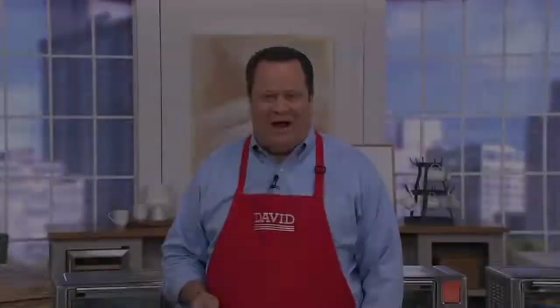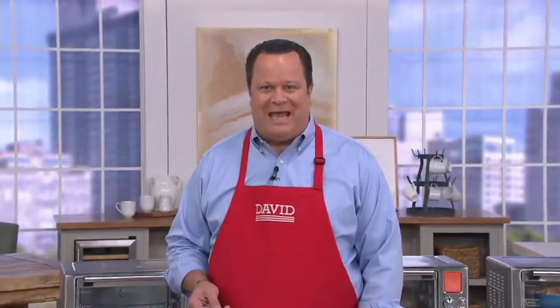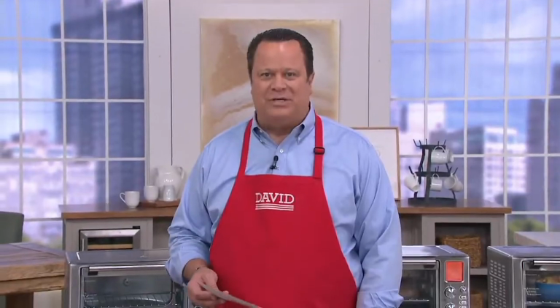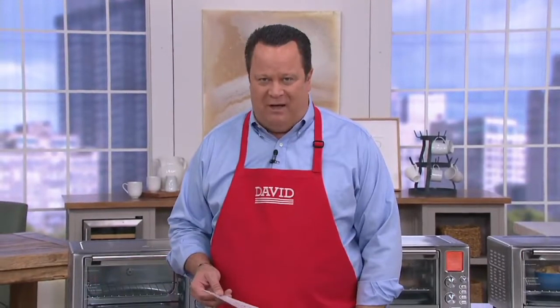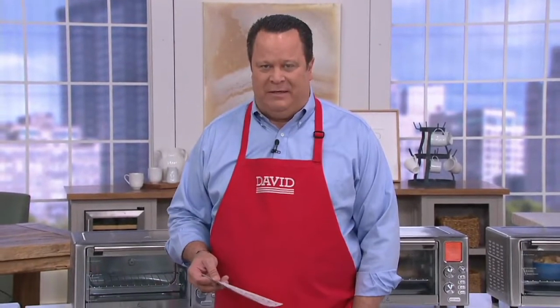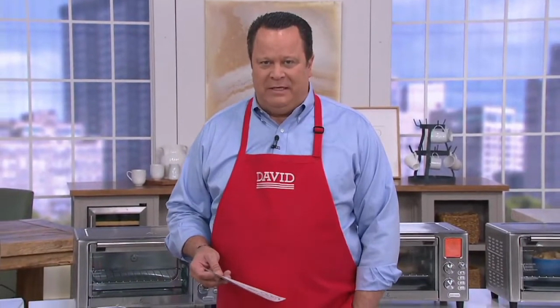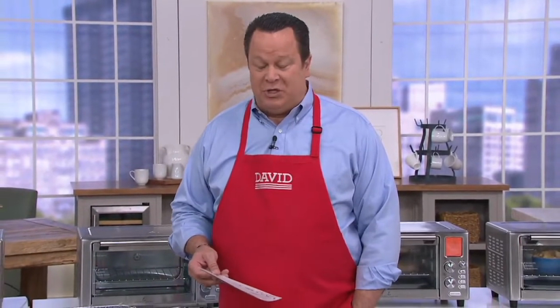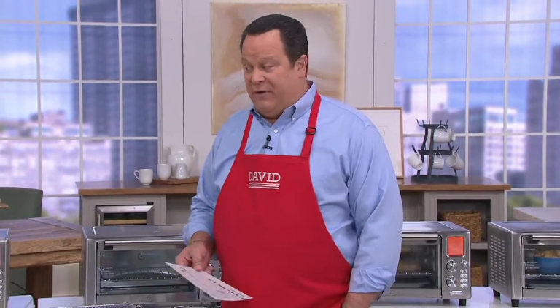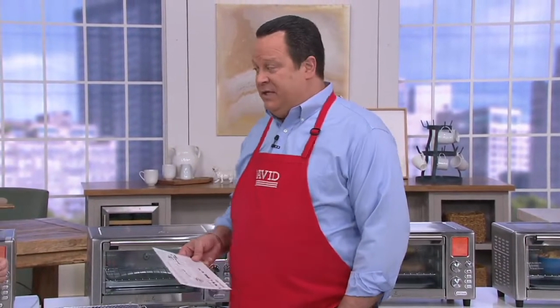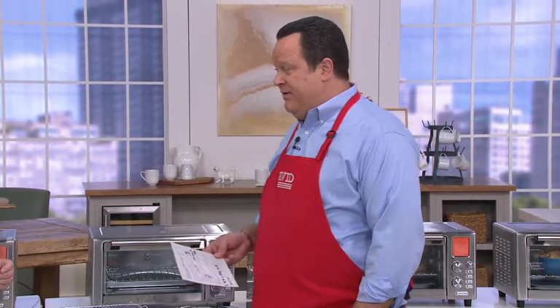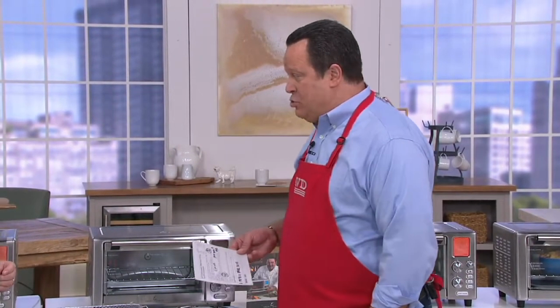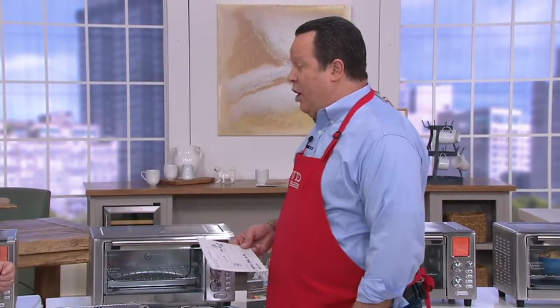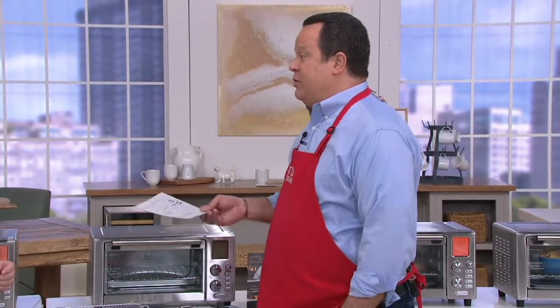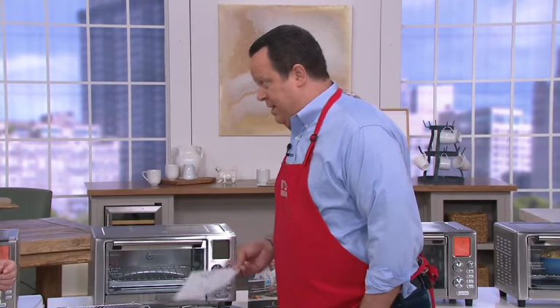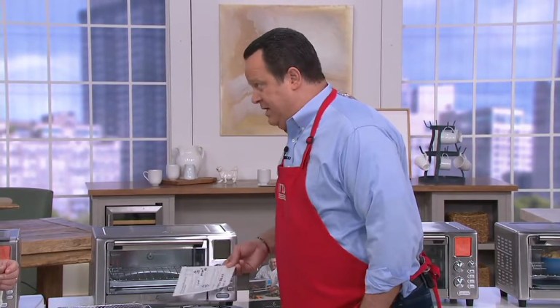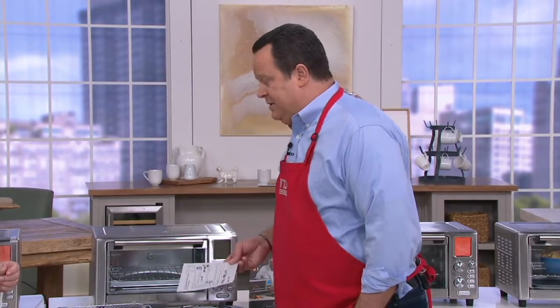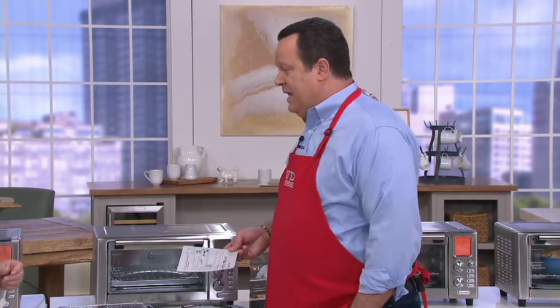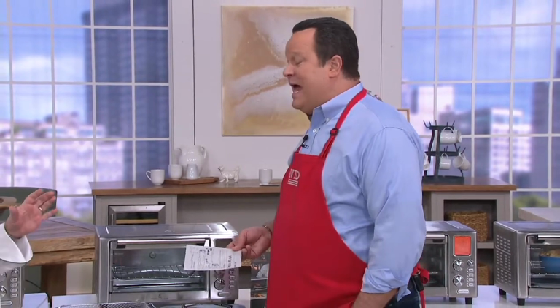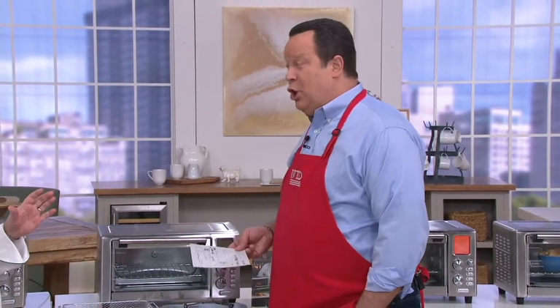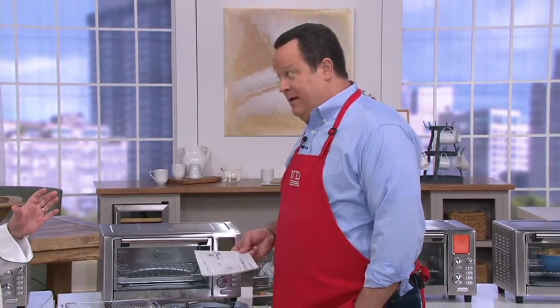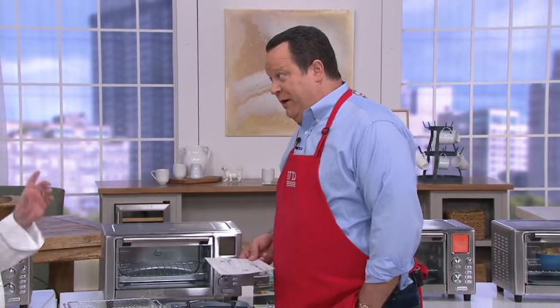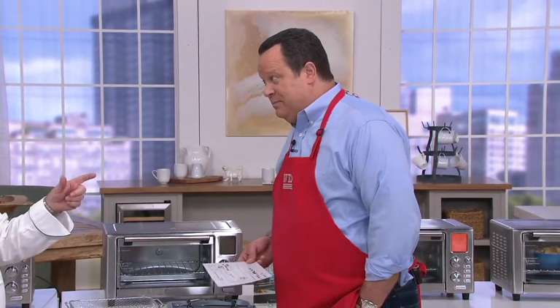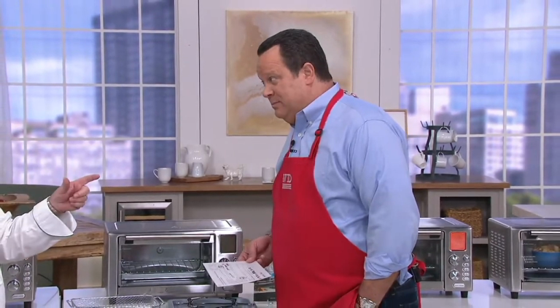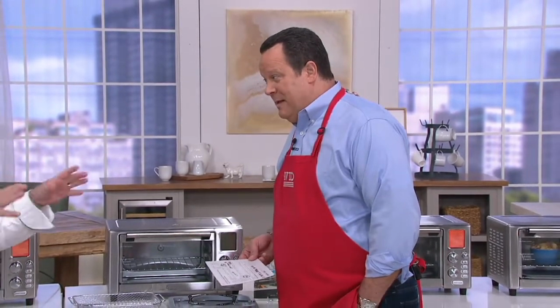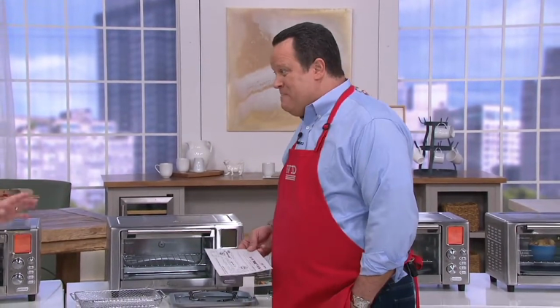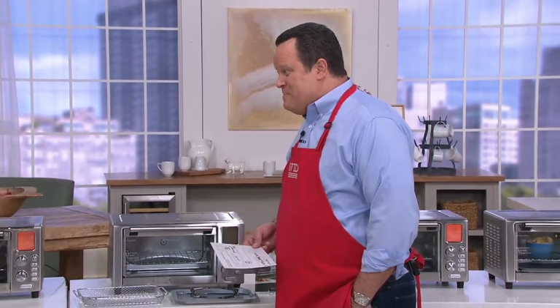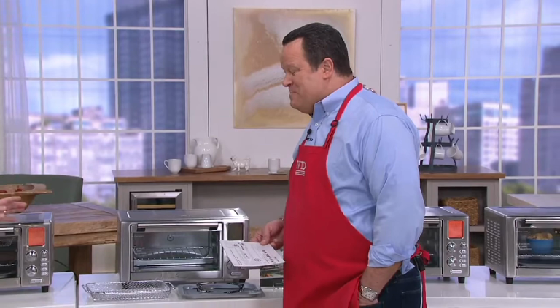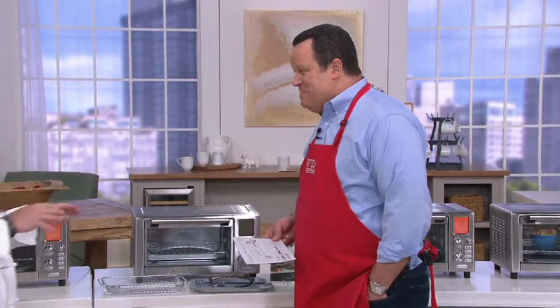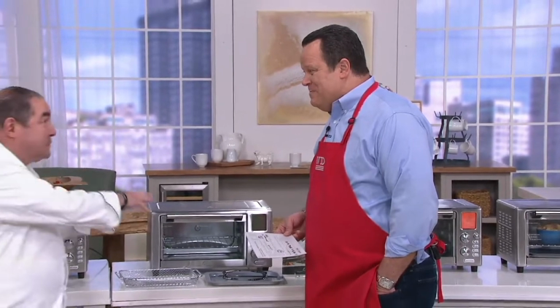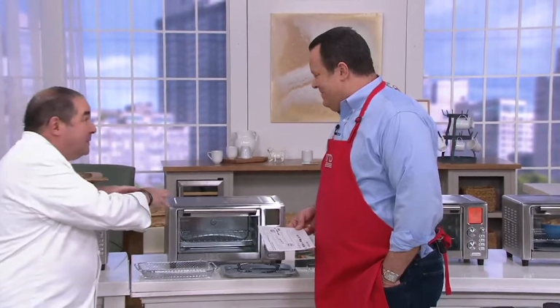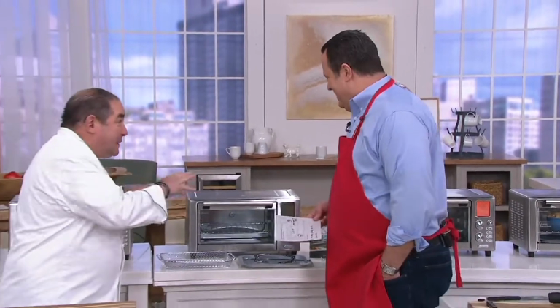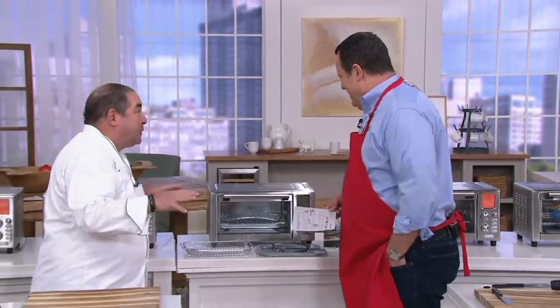This is an air frying countertop oven — but not just an air frying oven. This is the oven you'll use for all of your countertop oven needs. It just happens to also be an air fryer. Whatever your oven can do at home, this does everything.